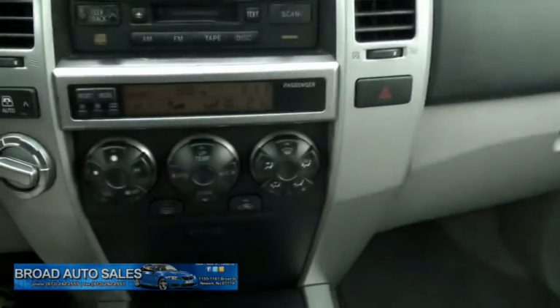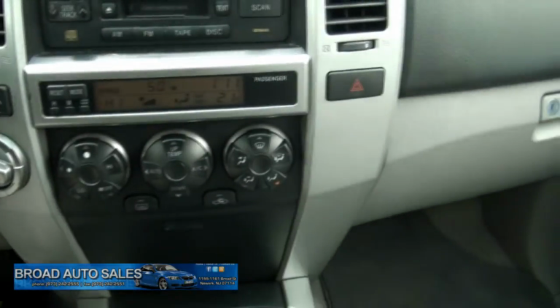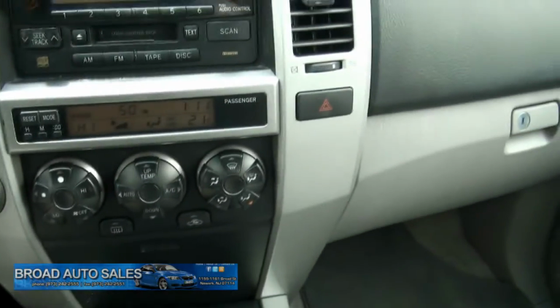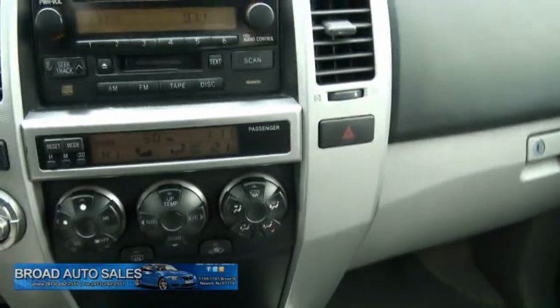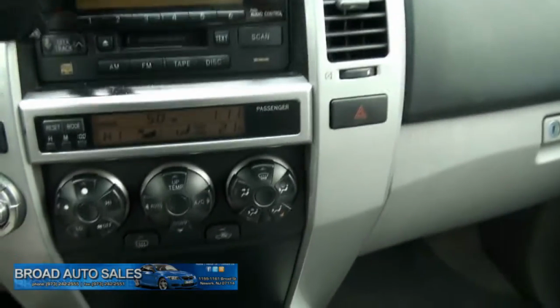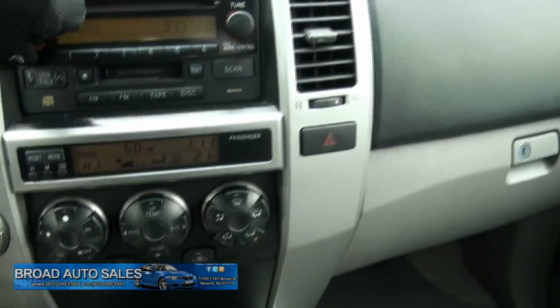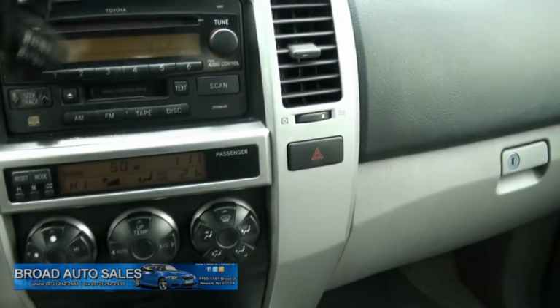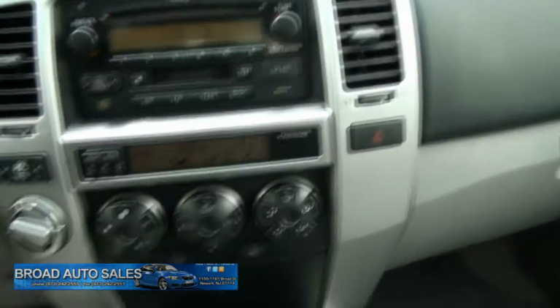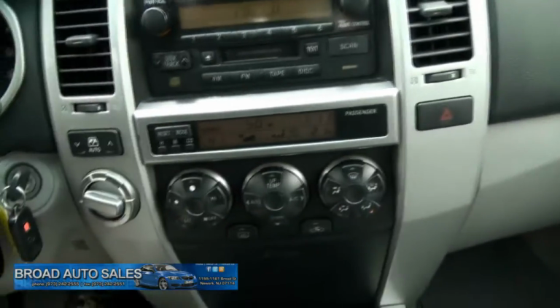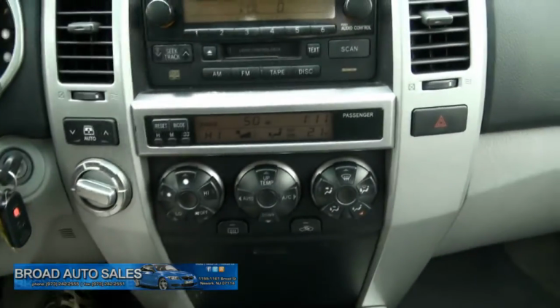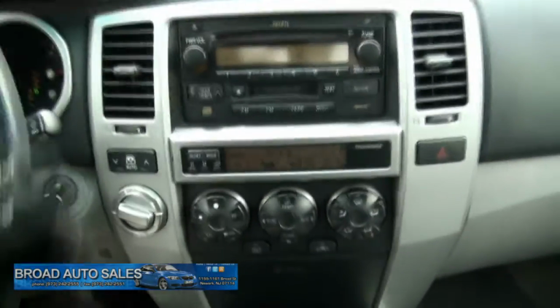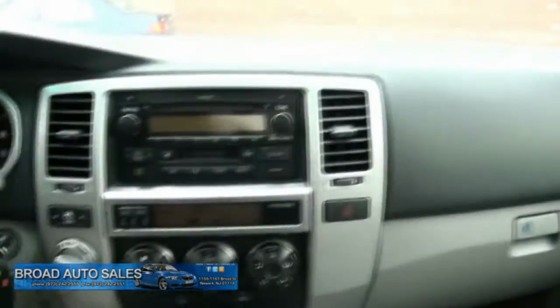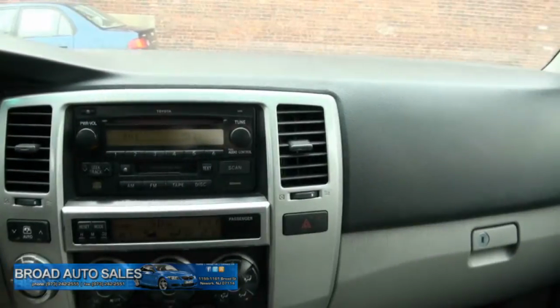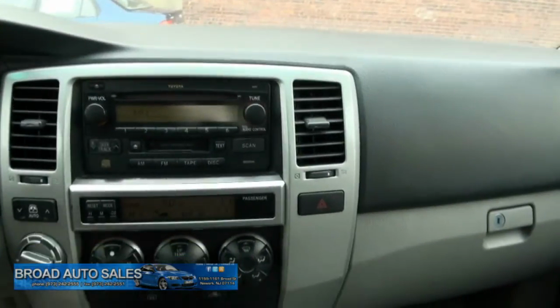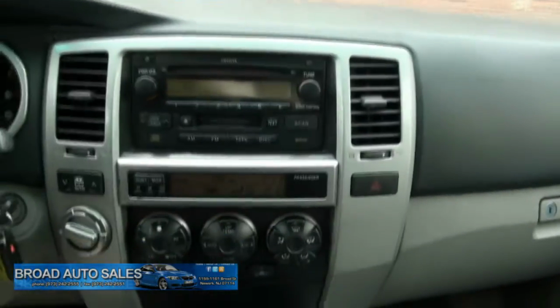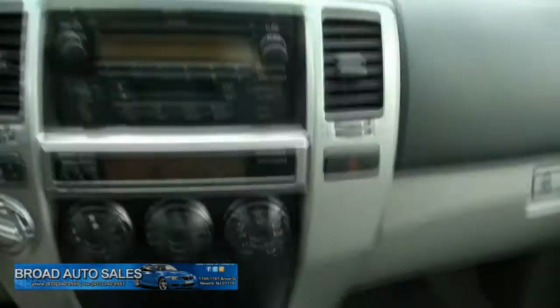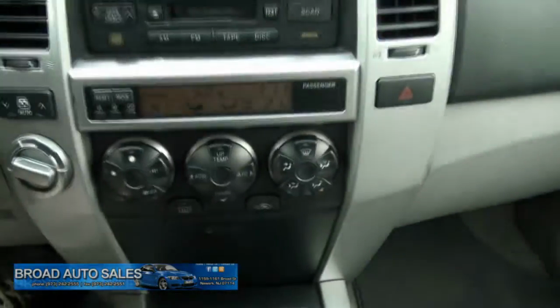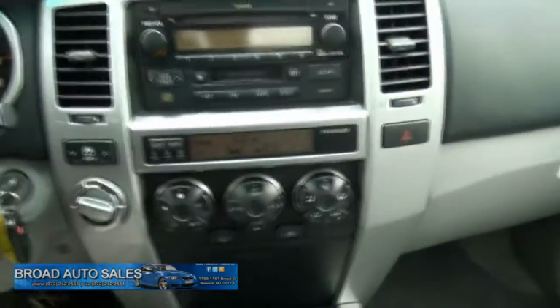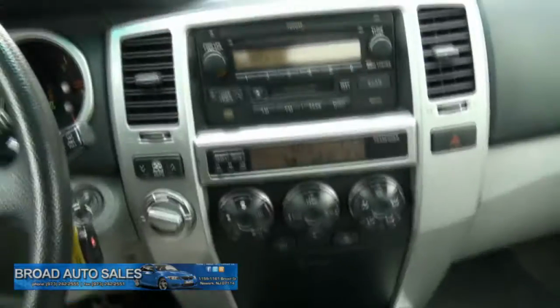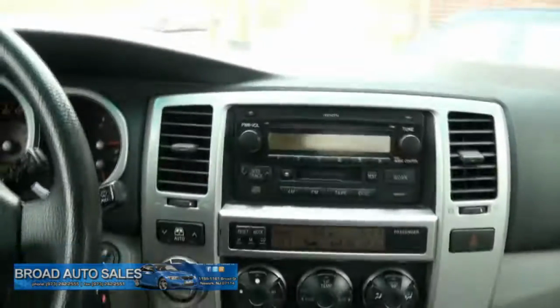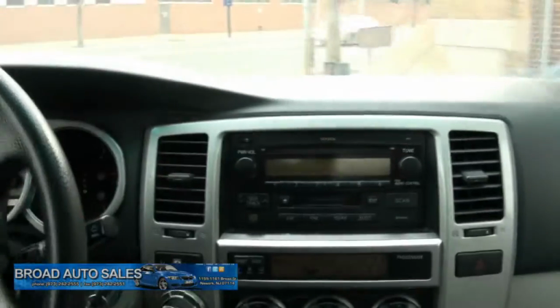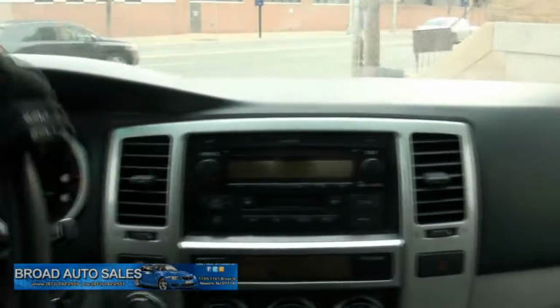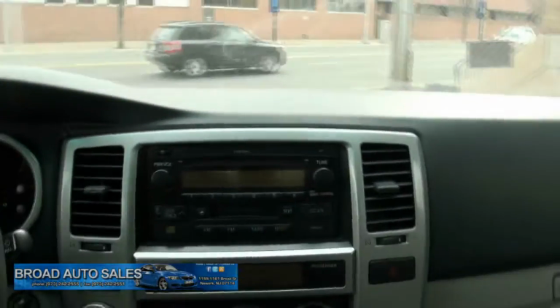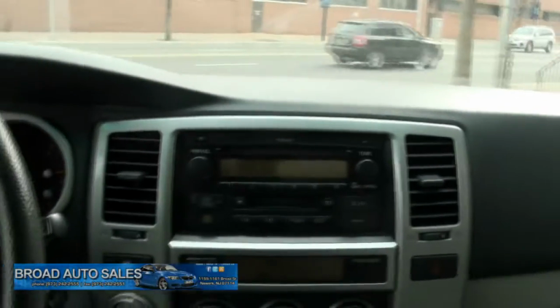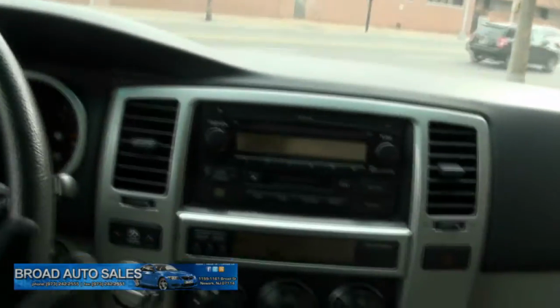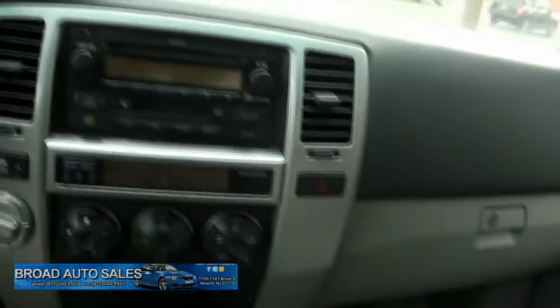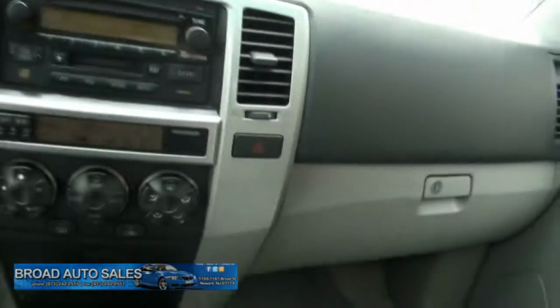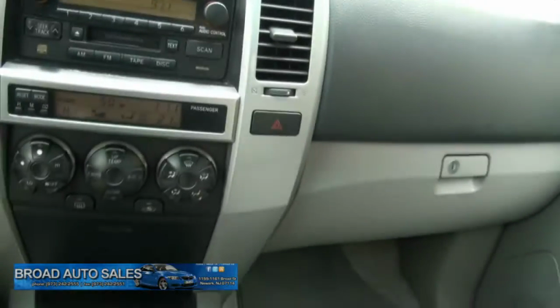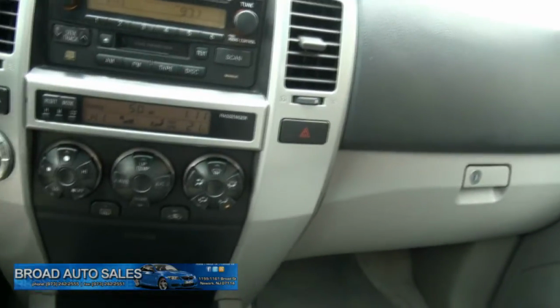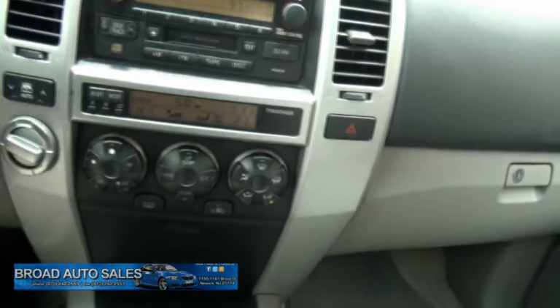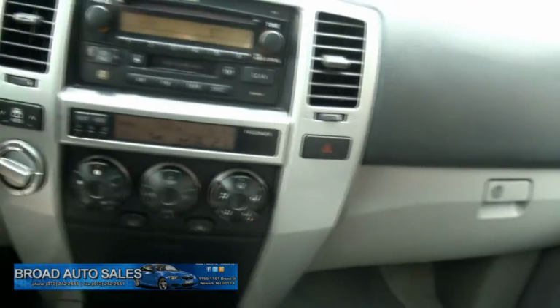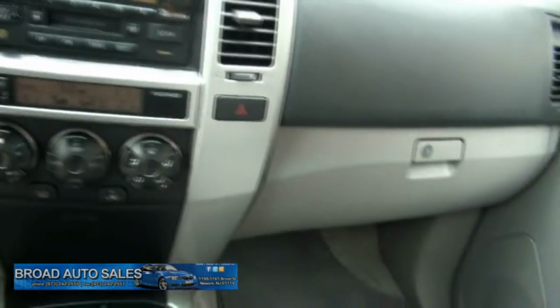Digital climate control. Toyota radio. Definitely a nice SUV. I mean, it's been out for quite some time — the 4Runner has been in the game a long time.